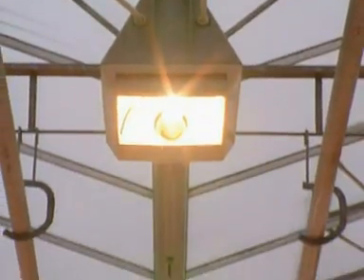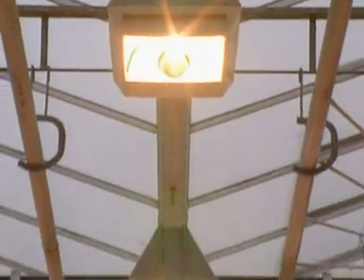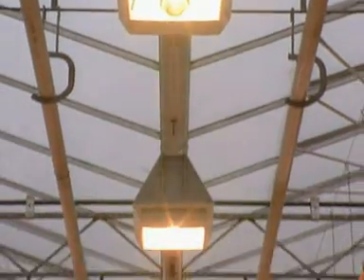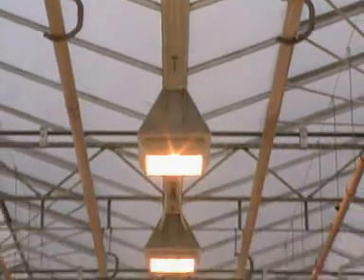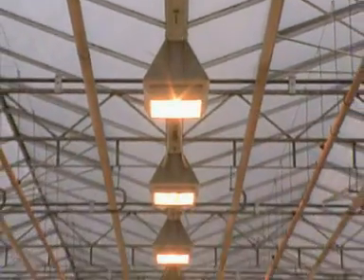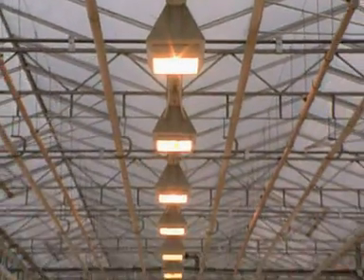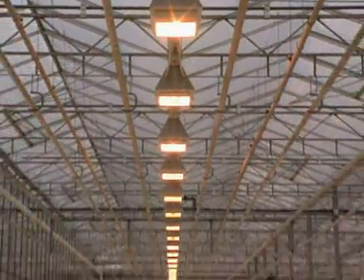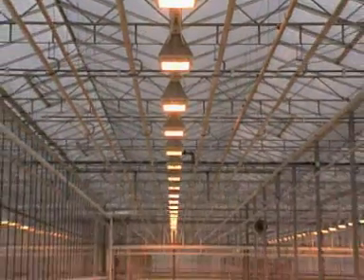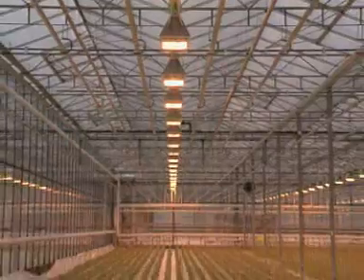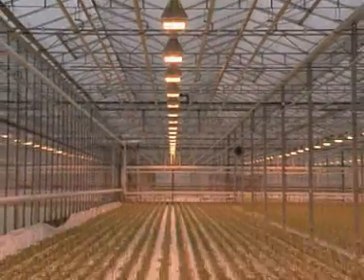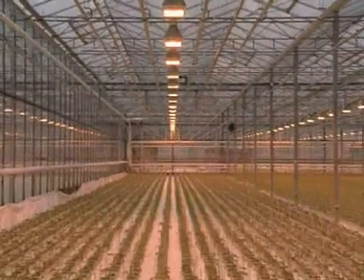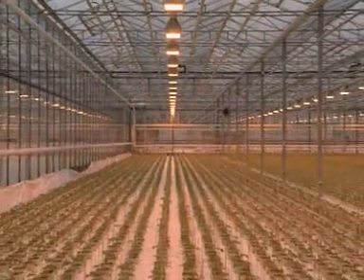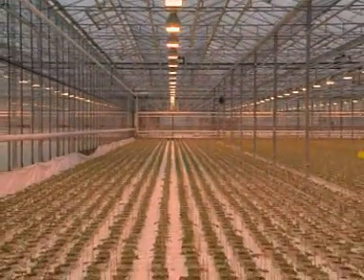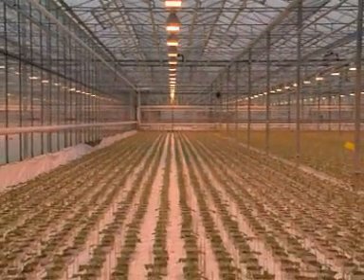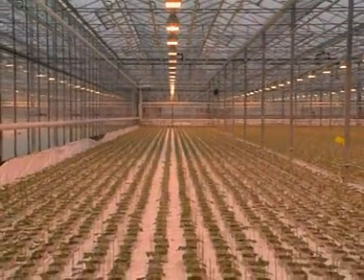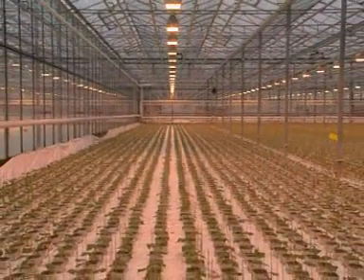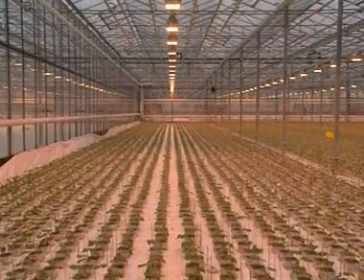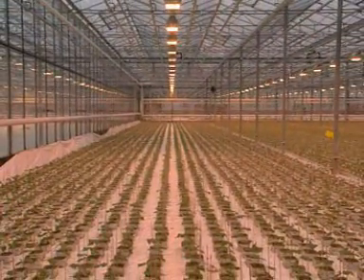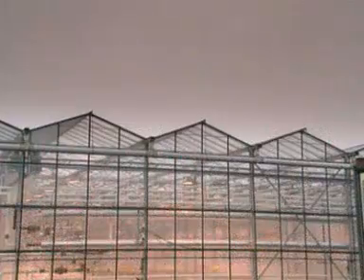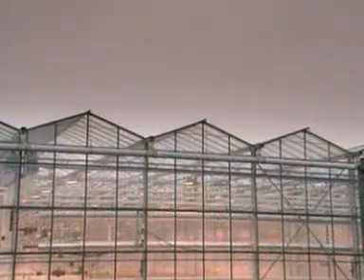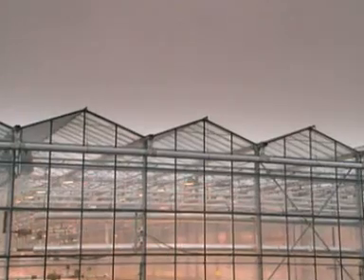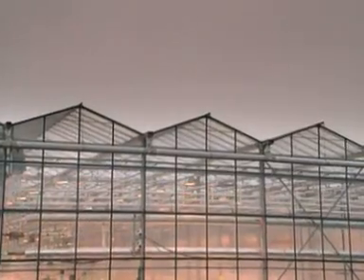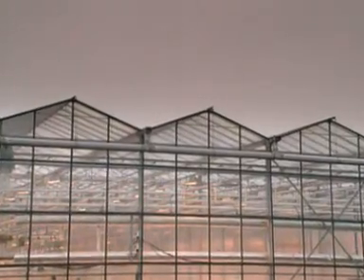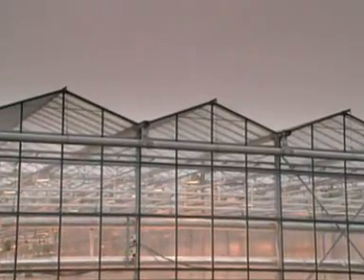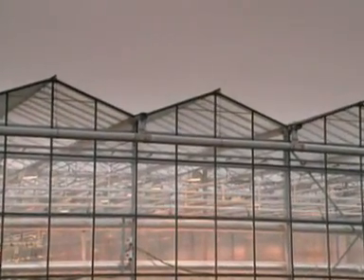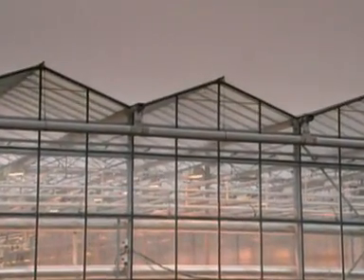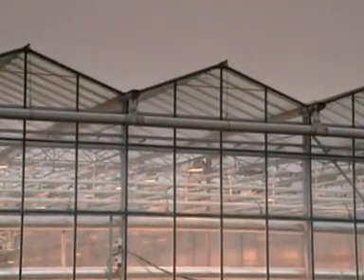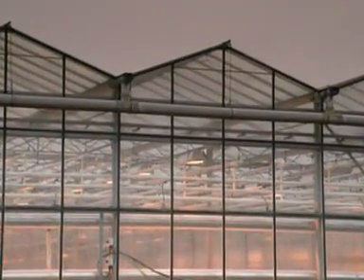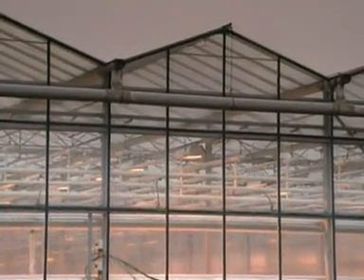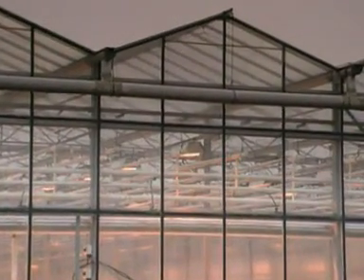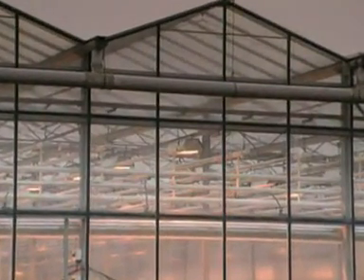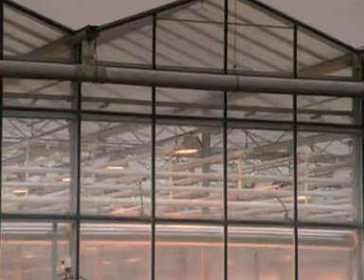Another important factor is light. On a dull winter's day, plants are encouraged to grow by using artificial light.